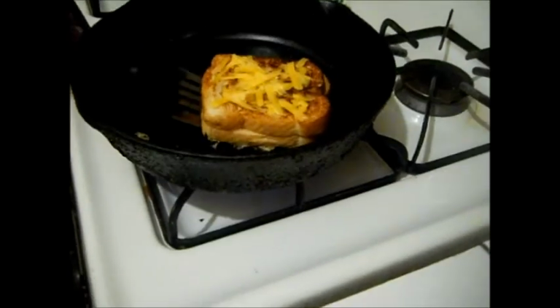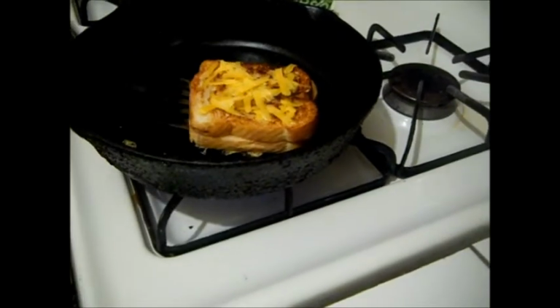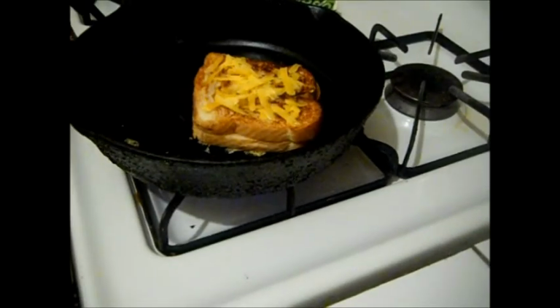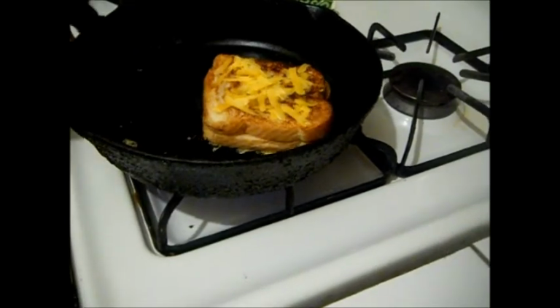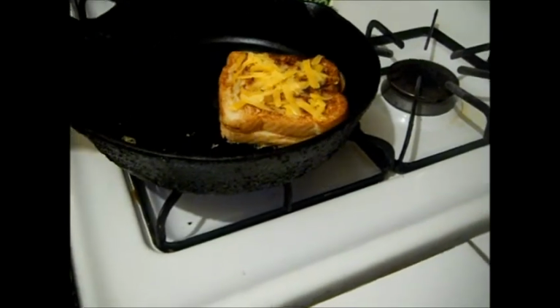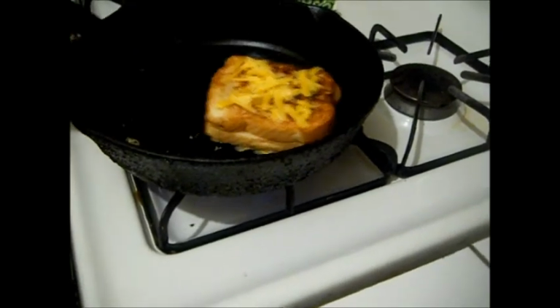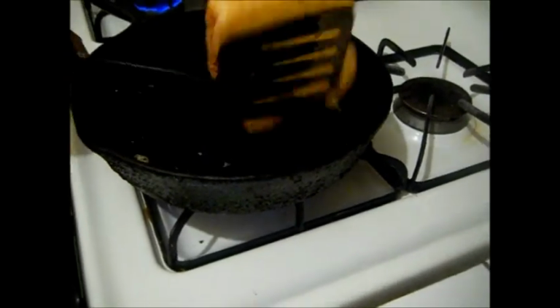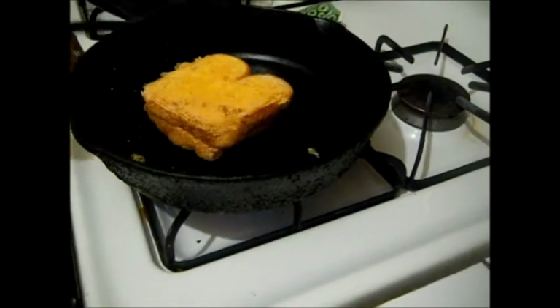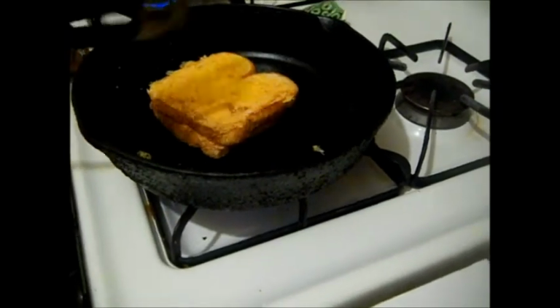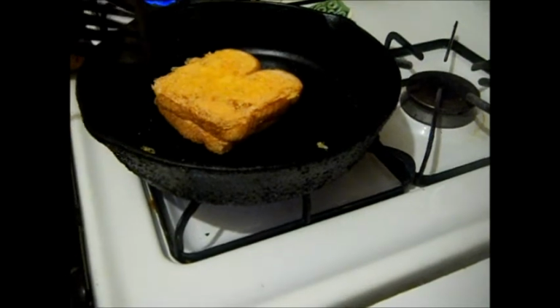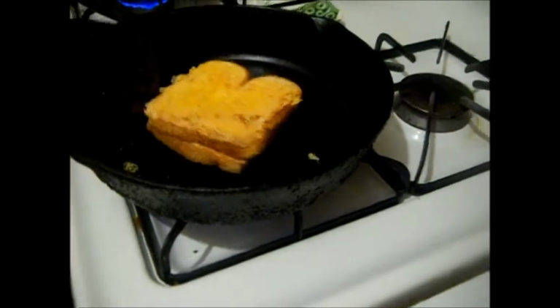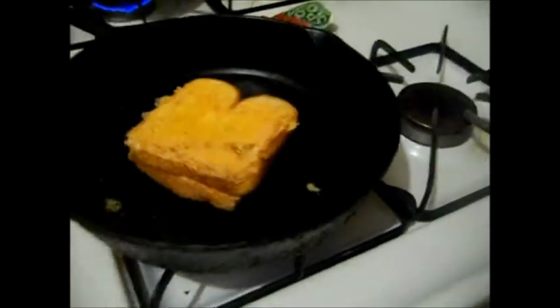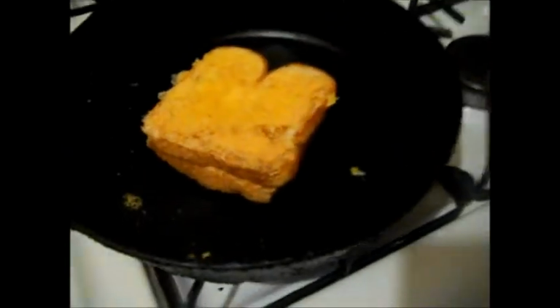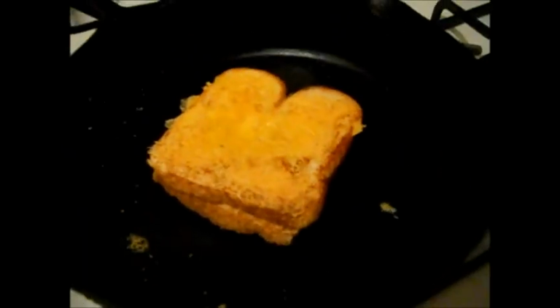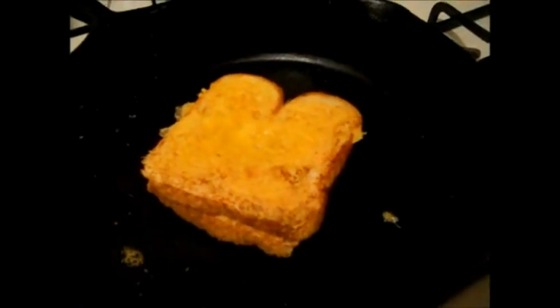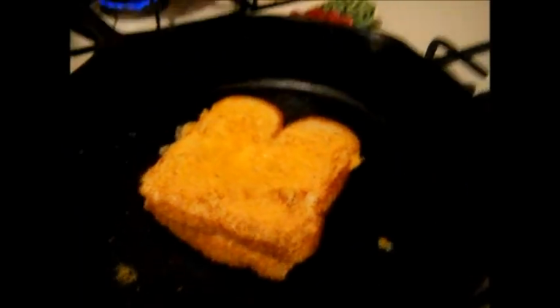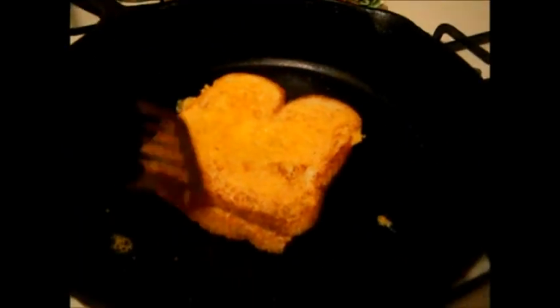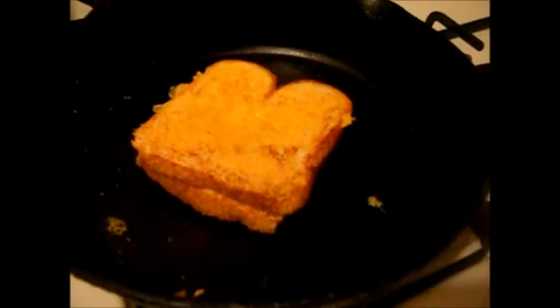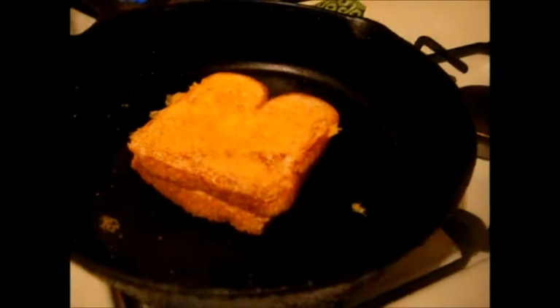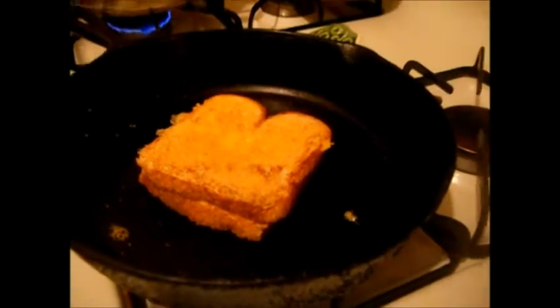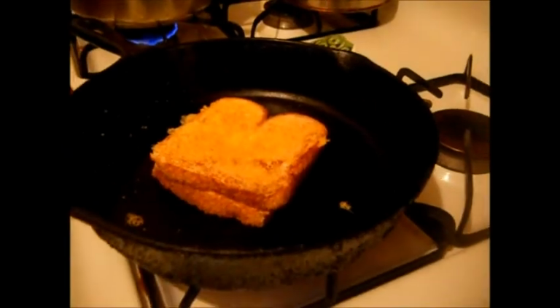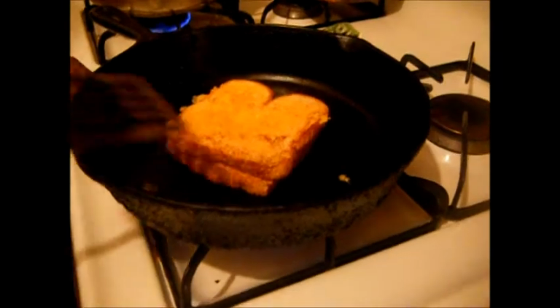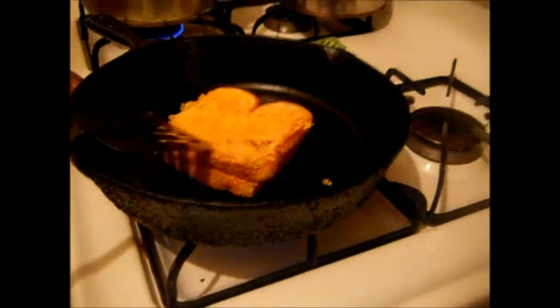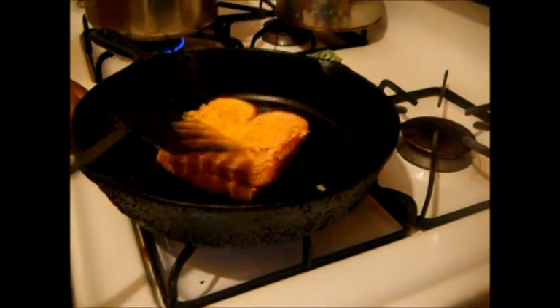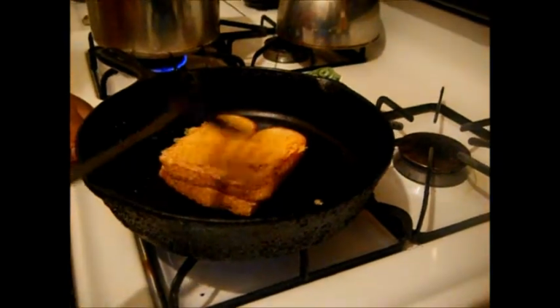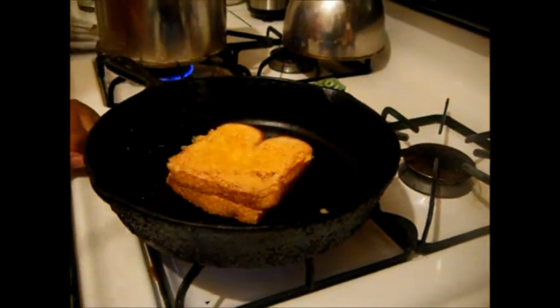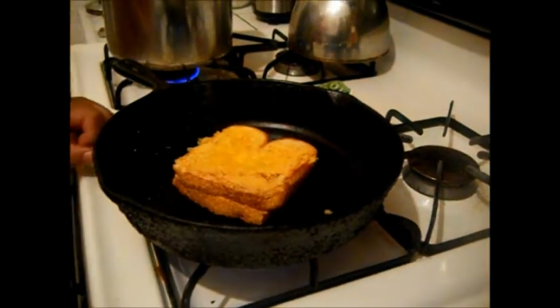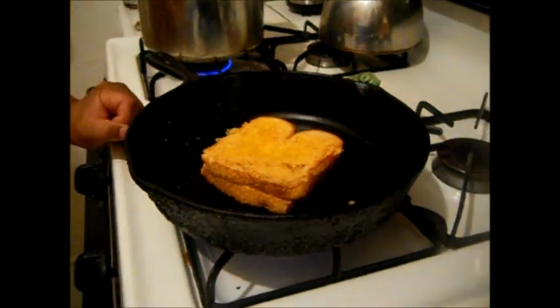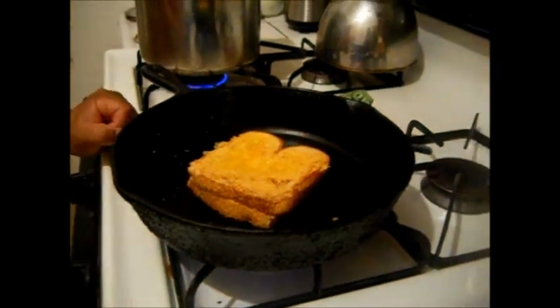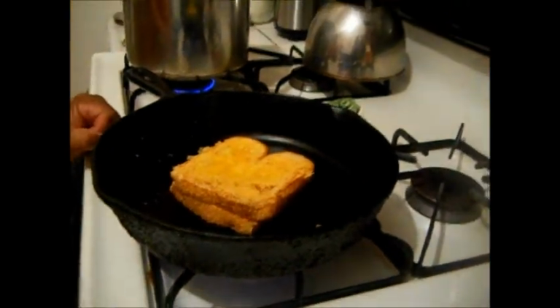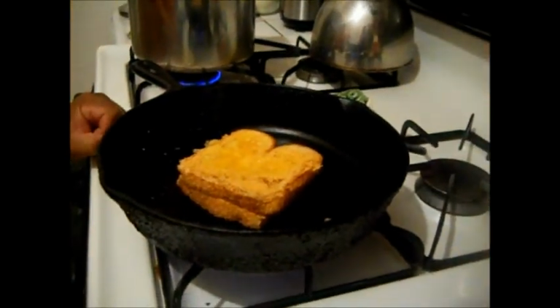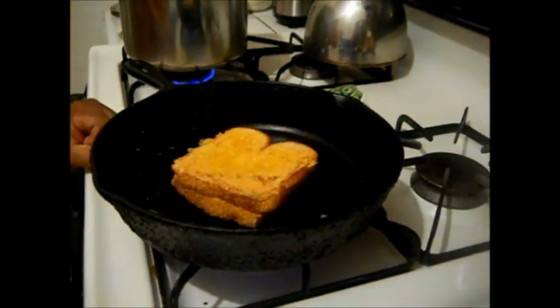It smells like it's ready. Oh, look at that — oh my God. I probably want it even a little bit browner. That looks so freaking awesome. I can't wait to eat it.